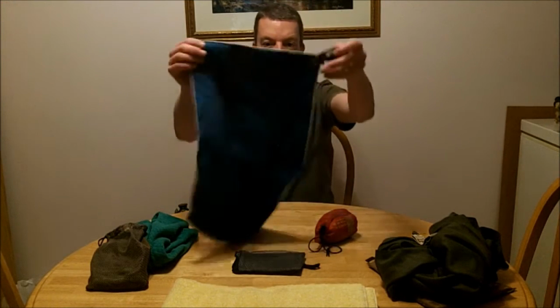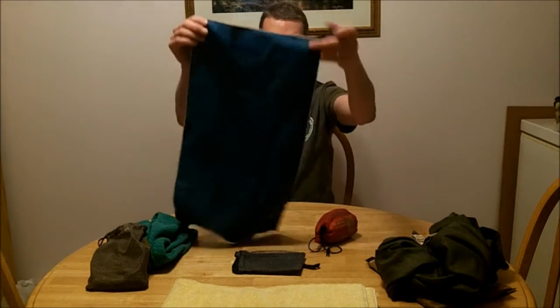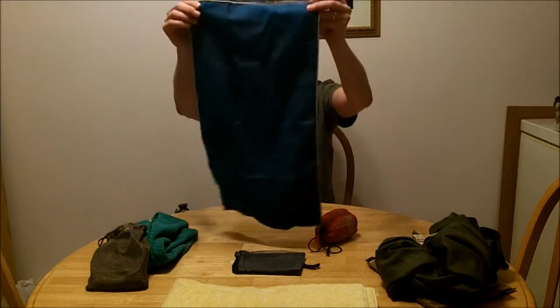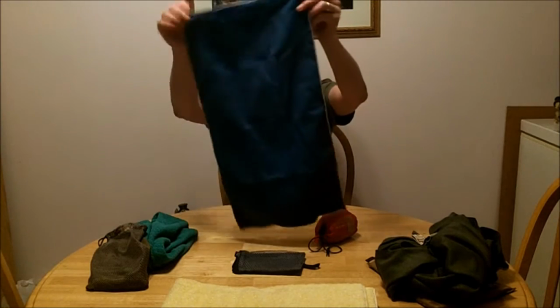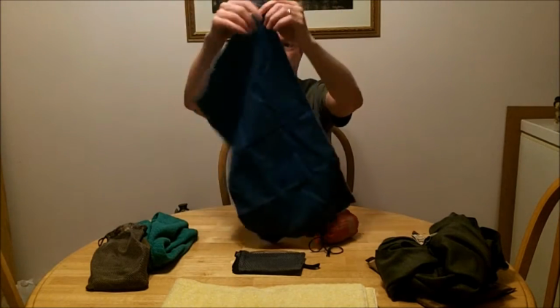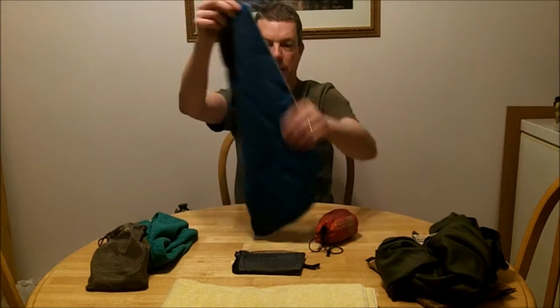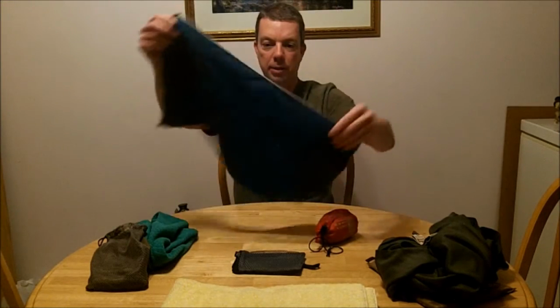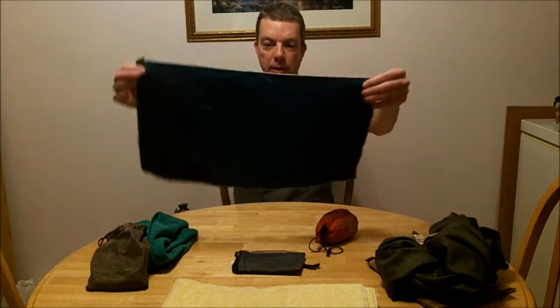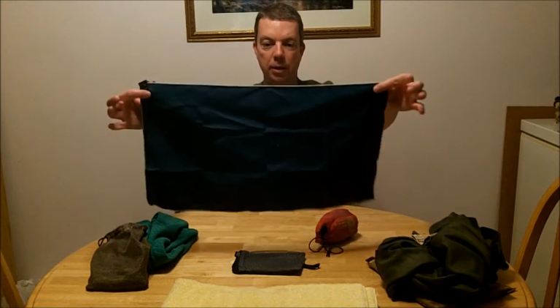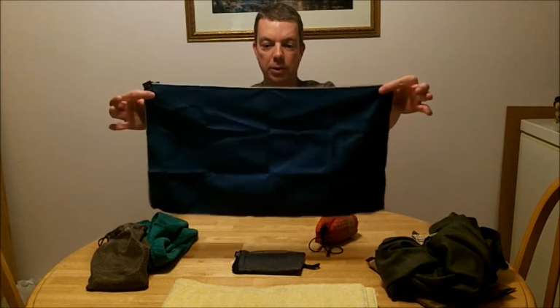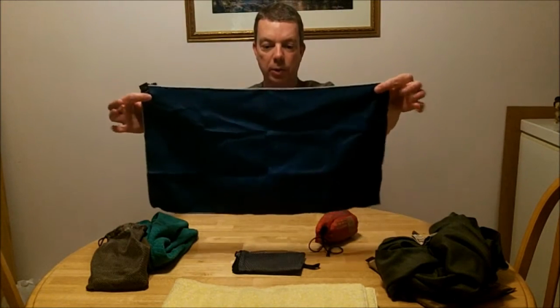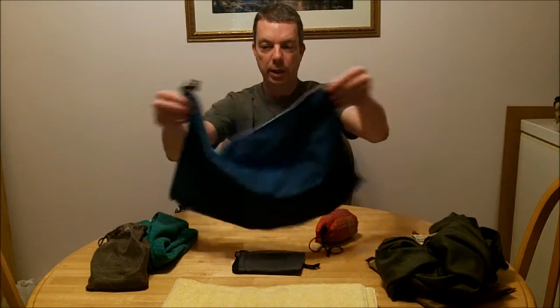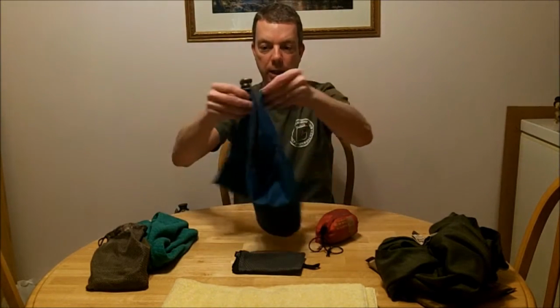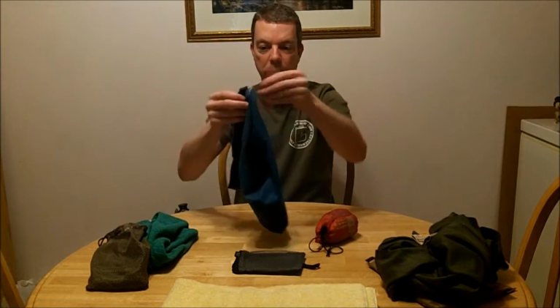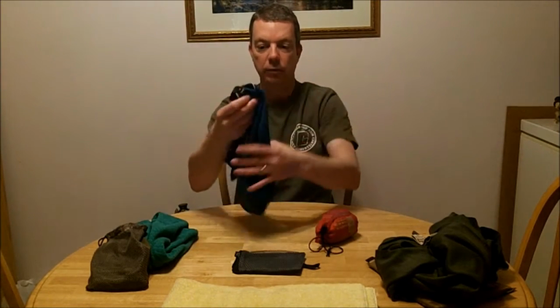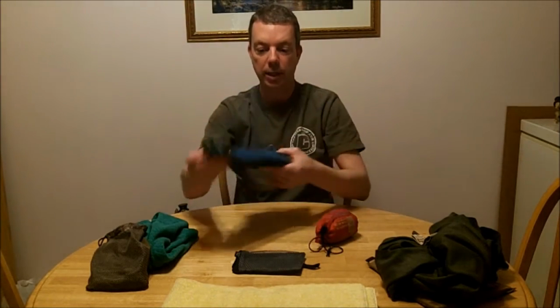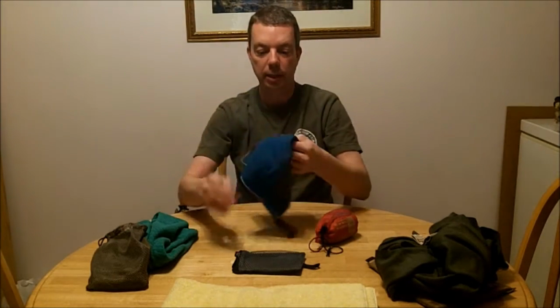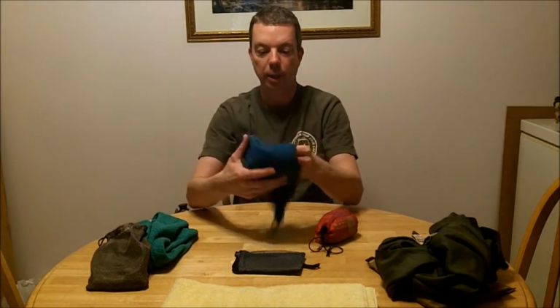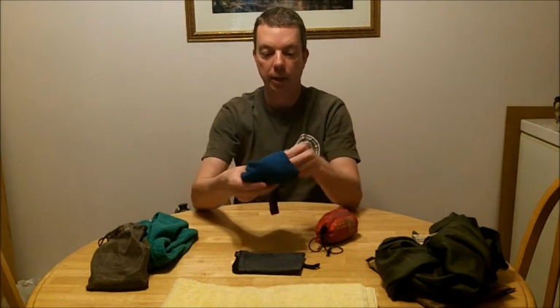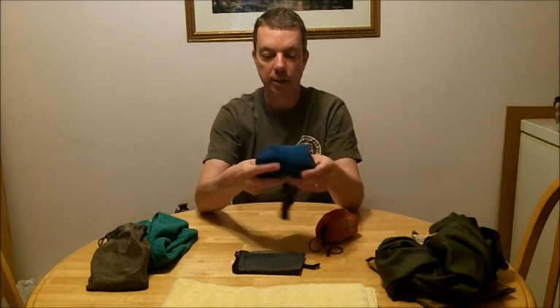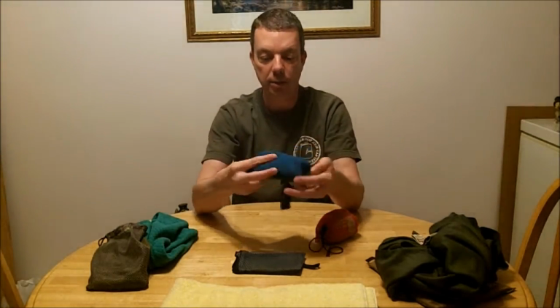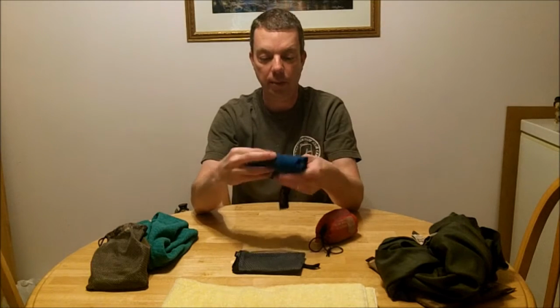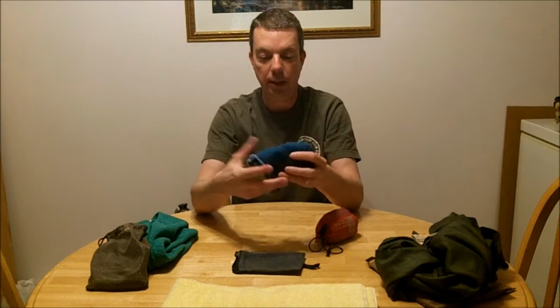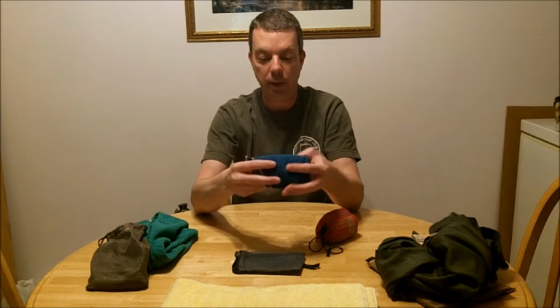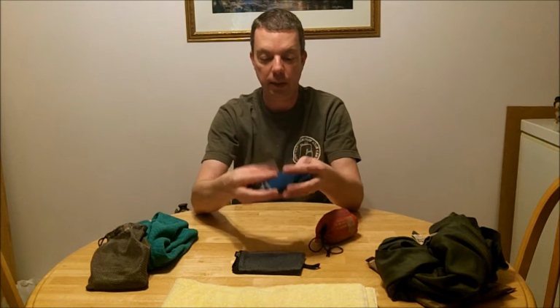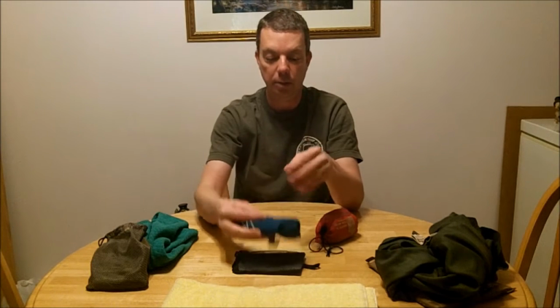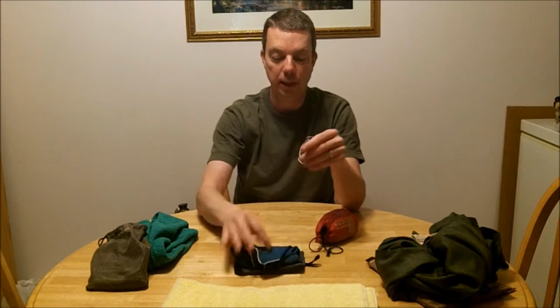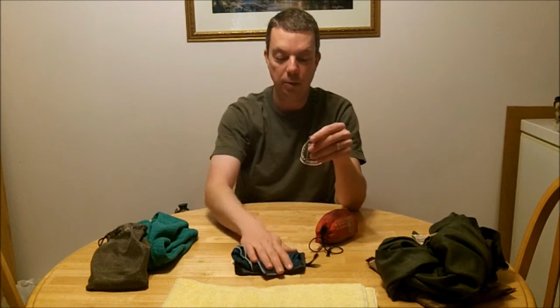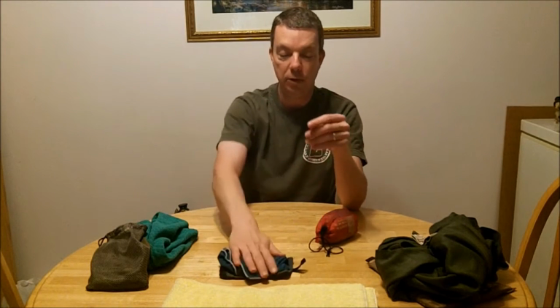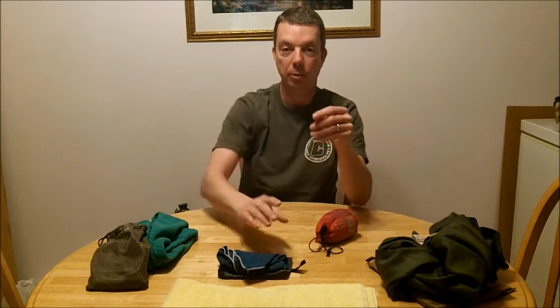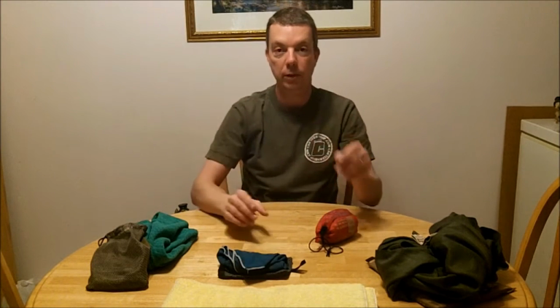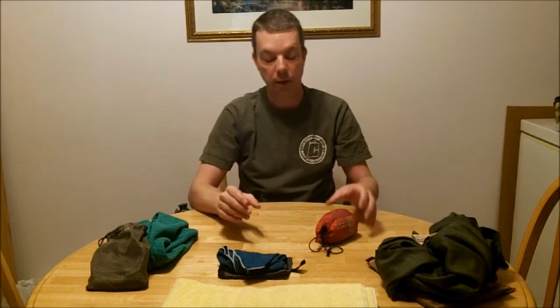This is a nice small compact size. This is the one that I carry now every day in my EDC bag — my One Tigris bag that you may have seen in my previous videos.